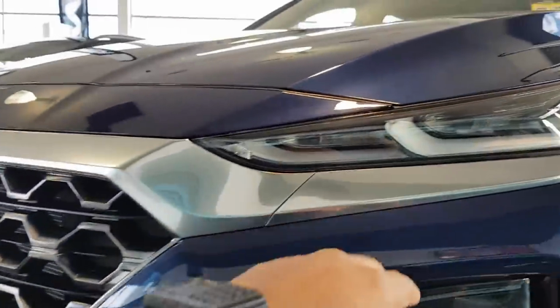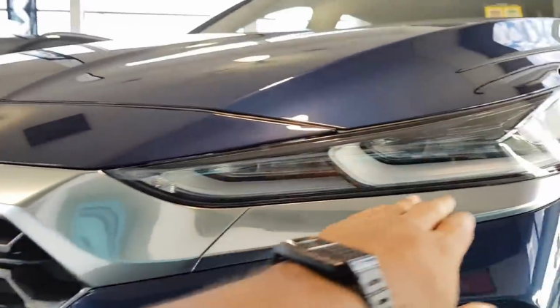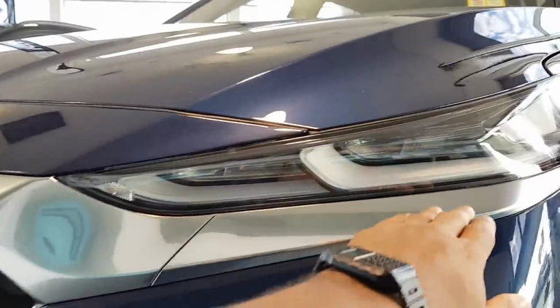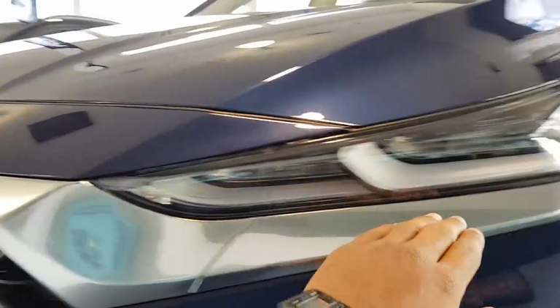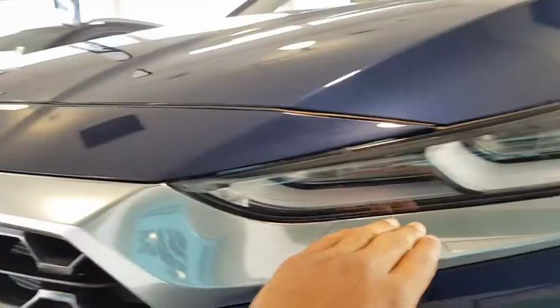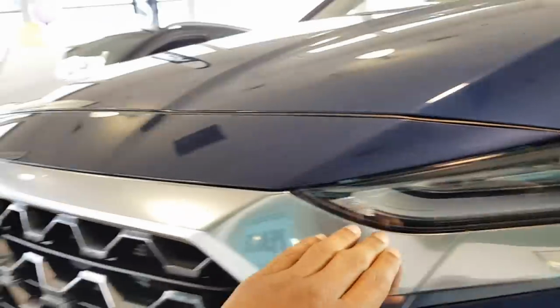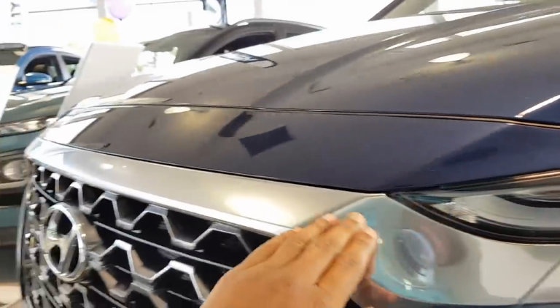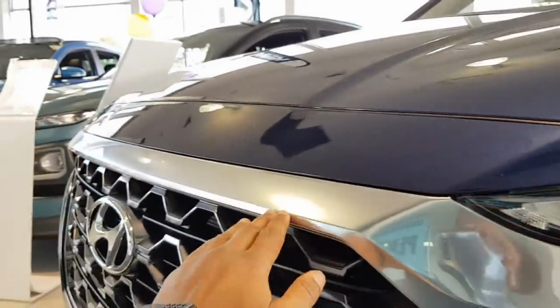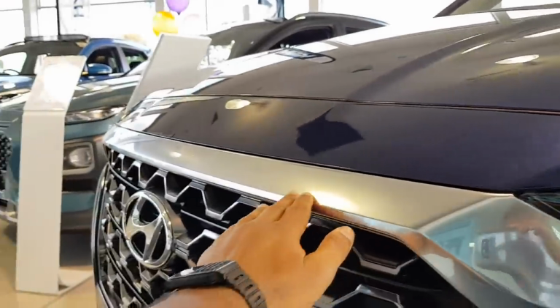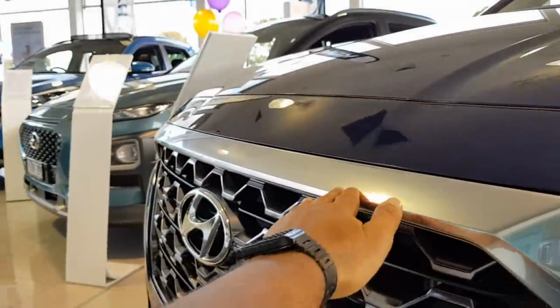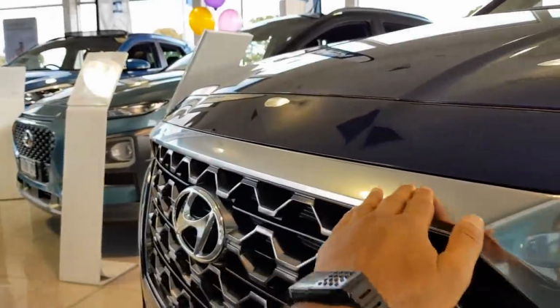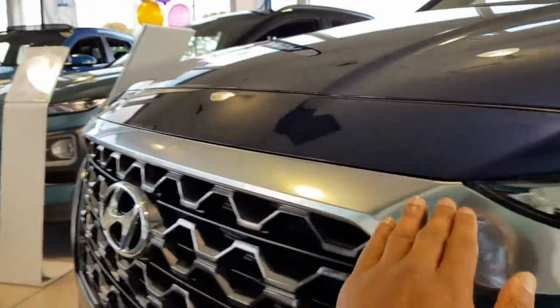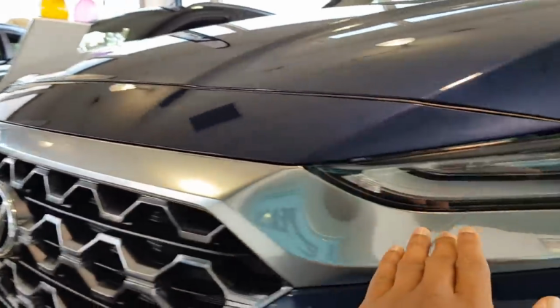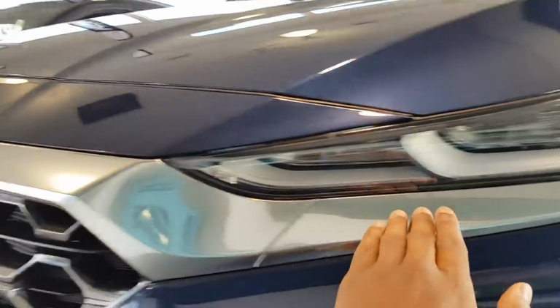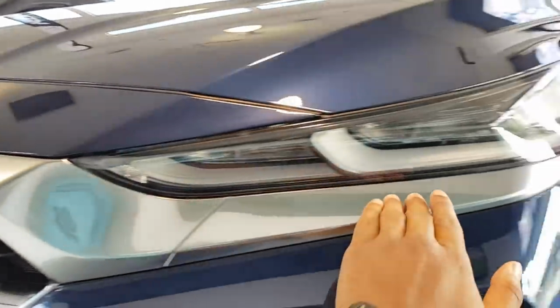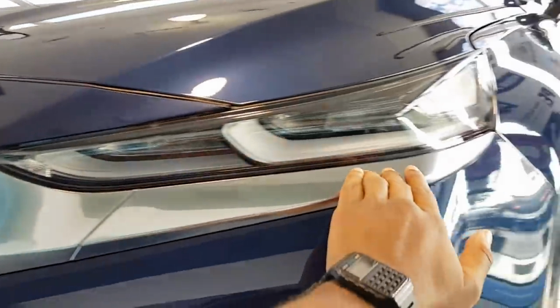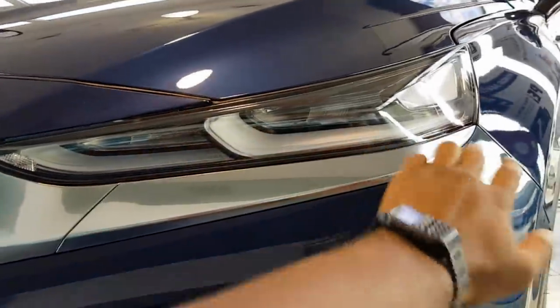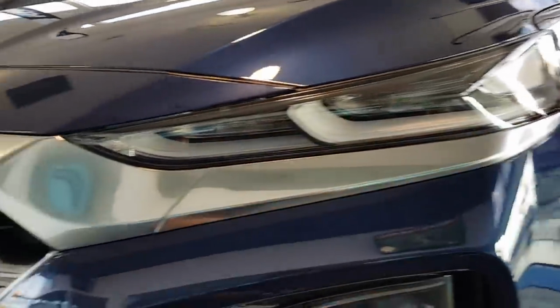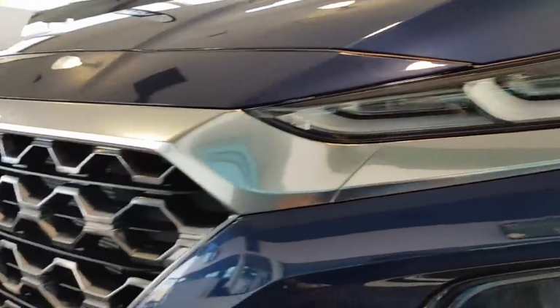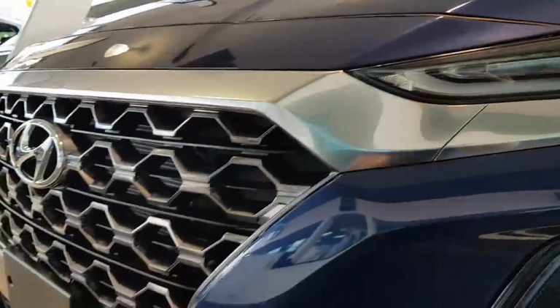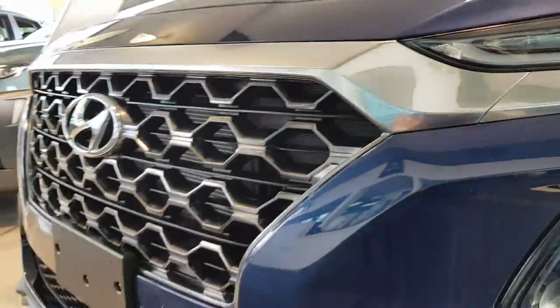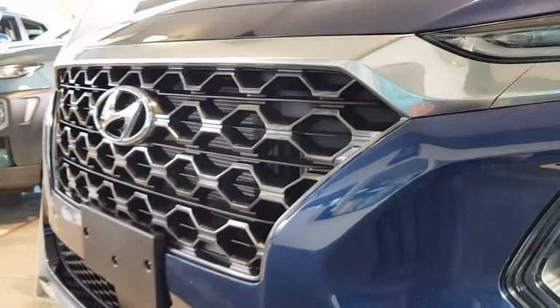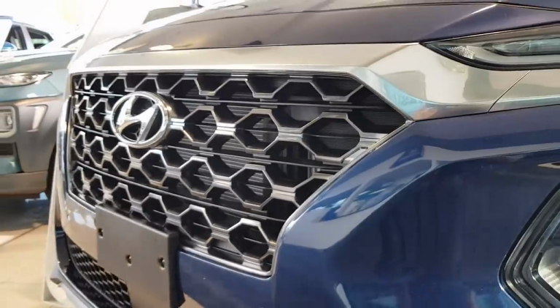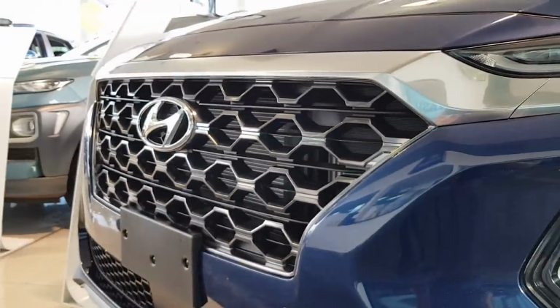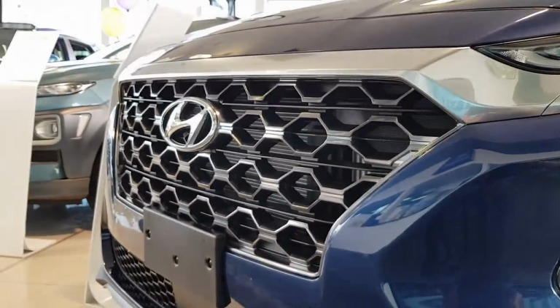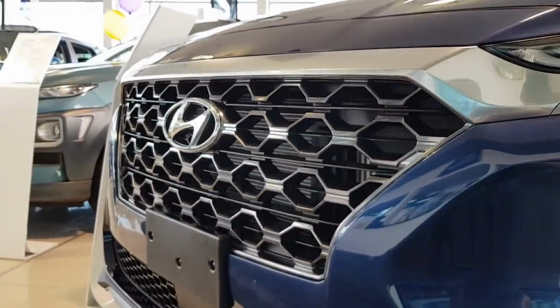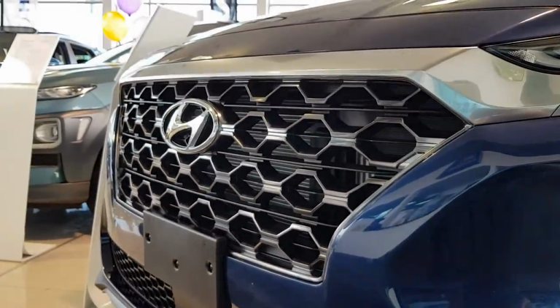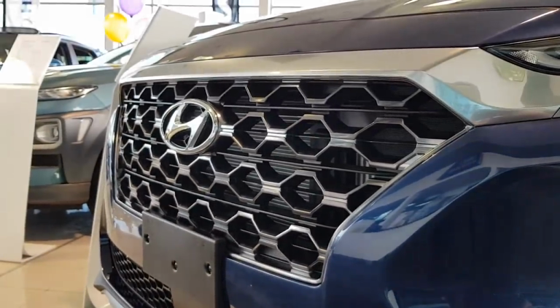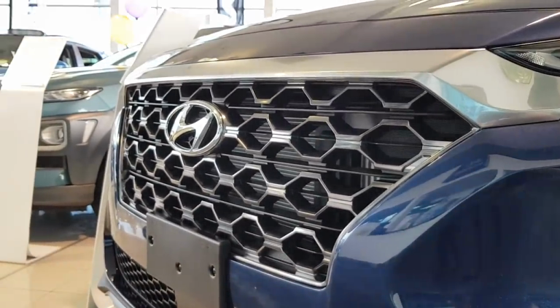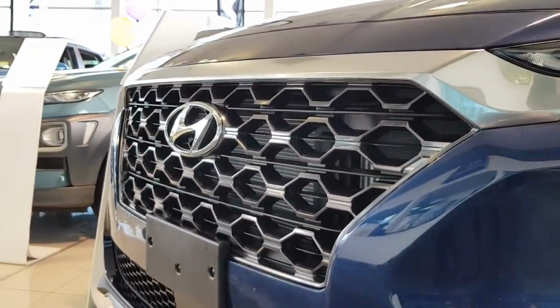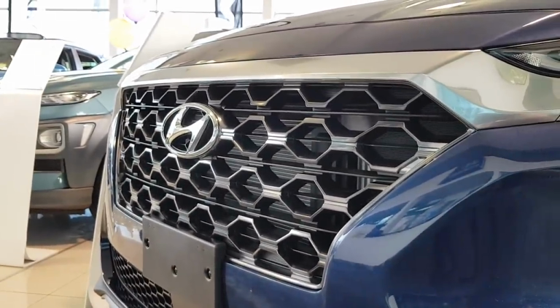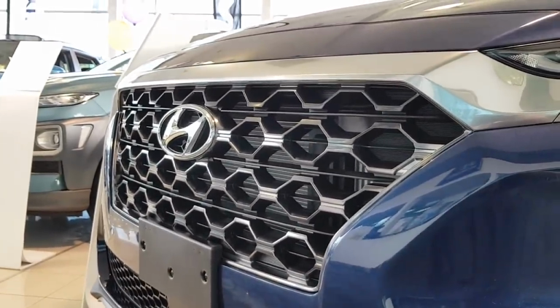Got this really nice aluminium finish here, looks really nice. Got a redesigned front end — it's quite nice.